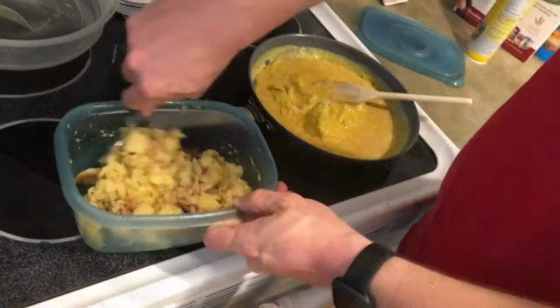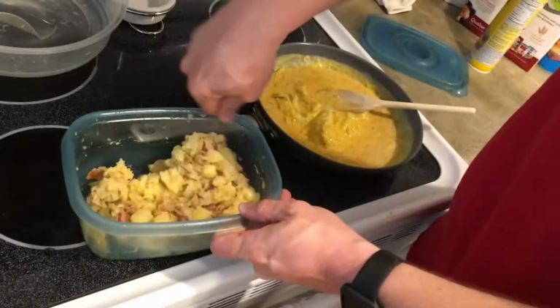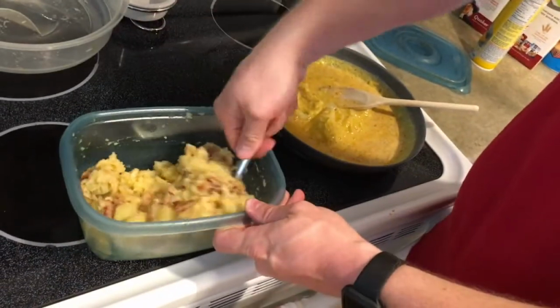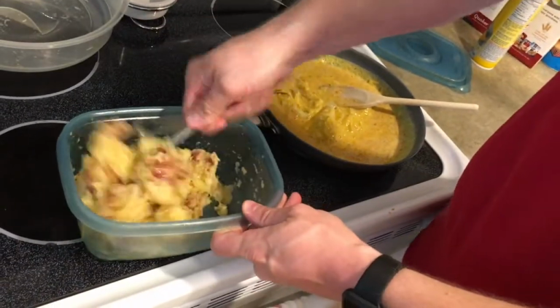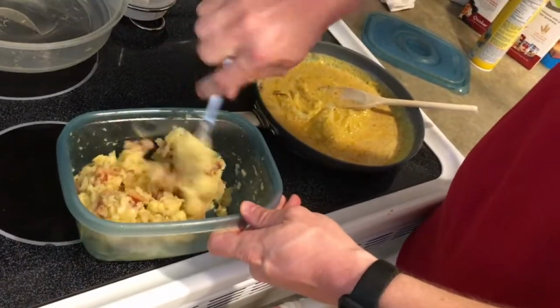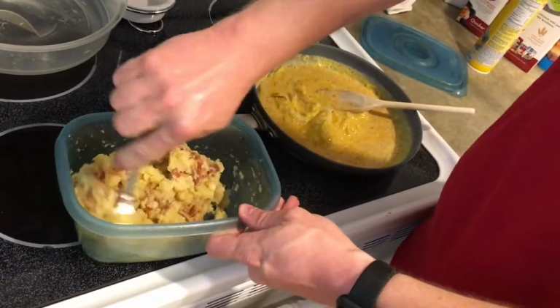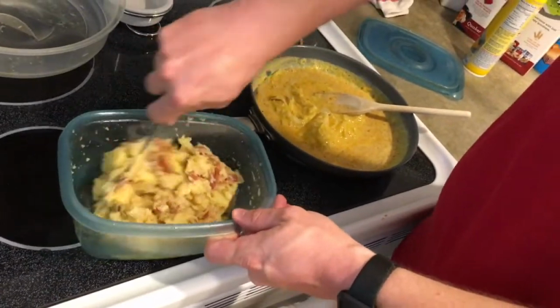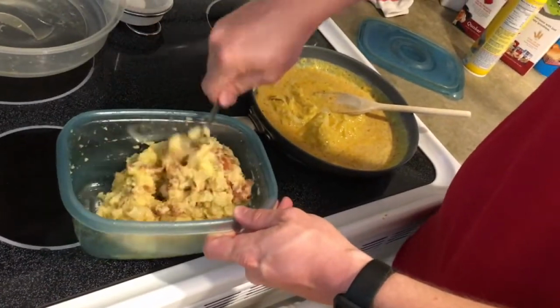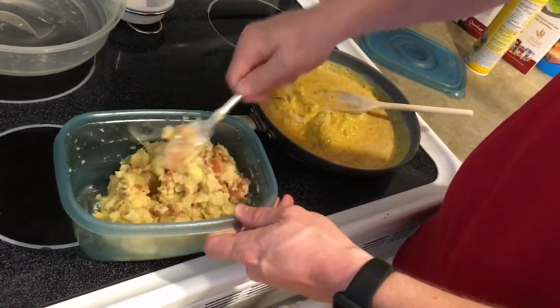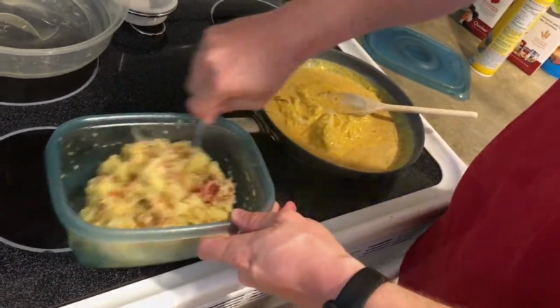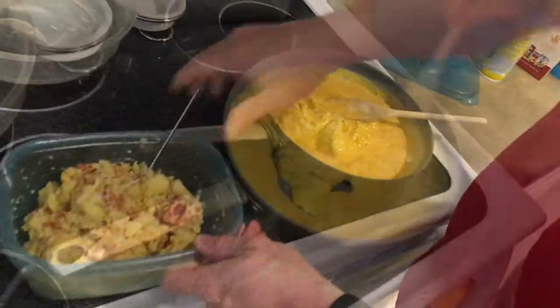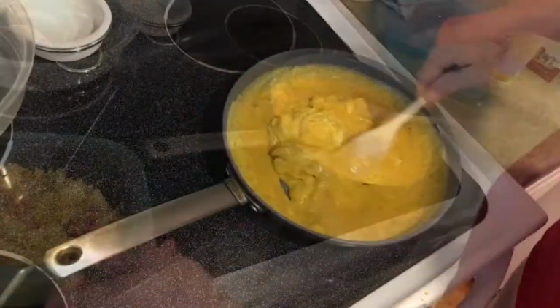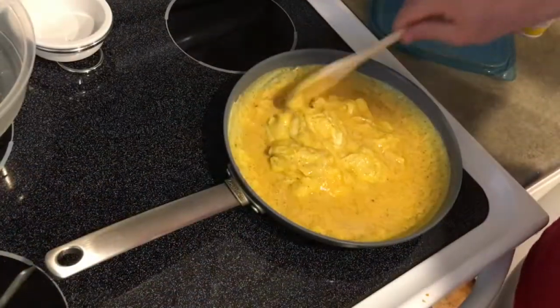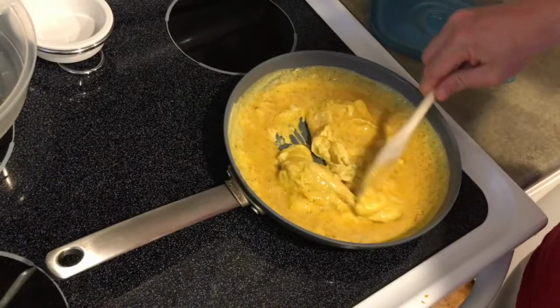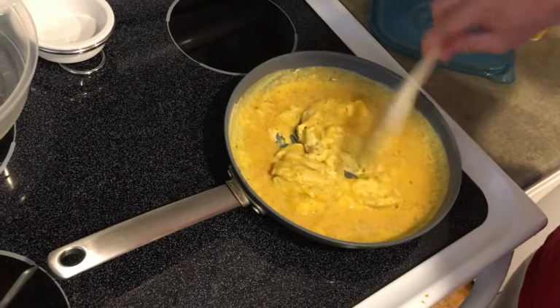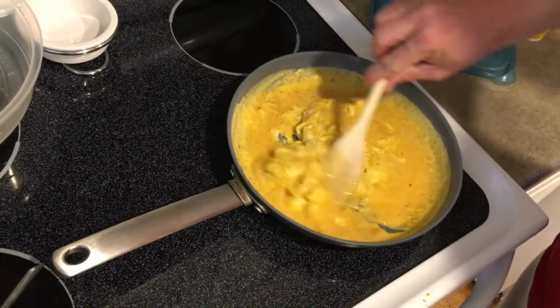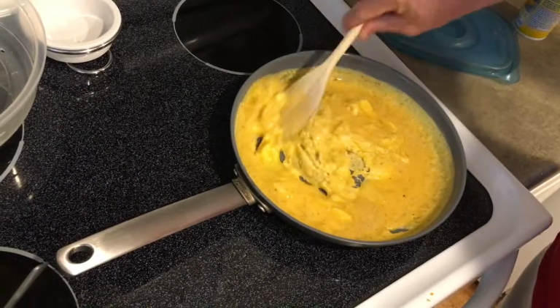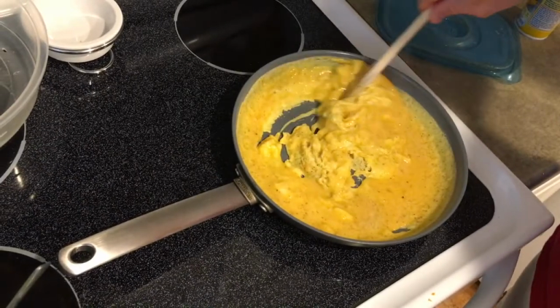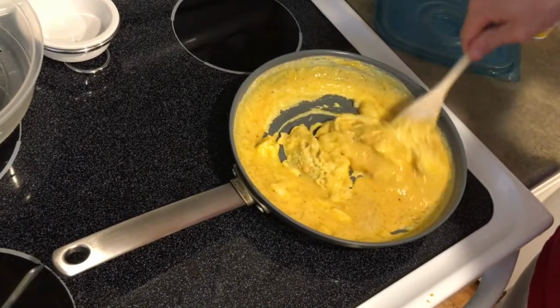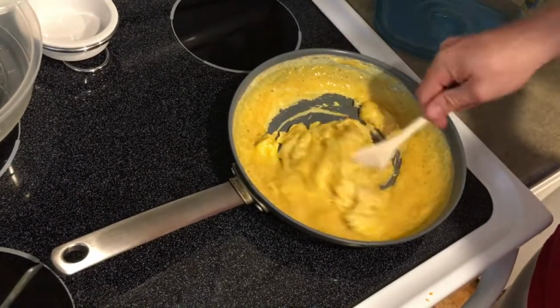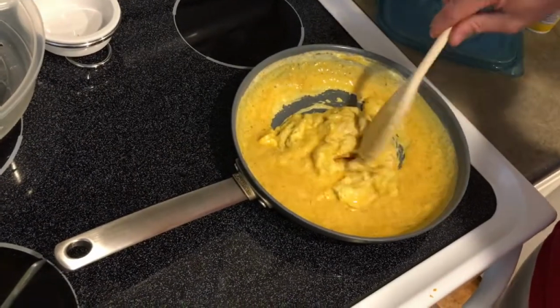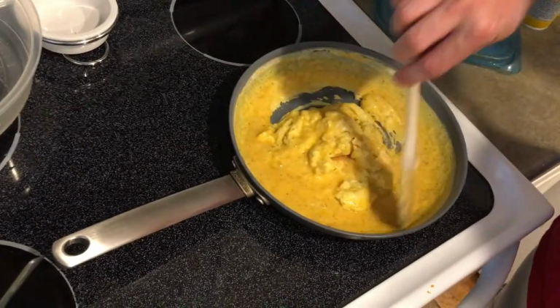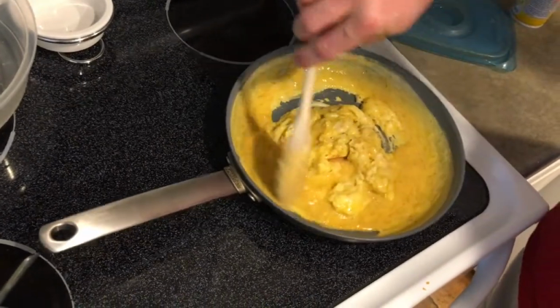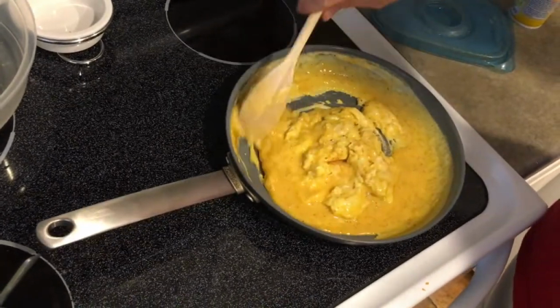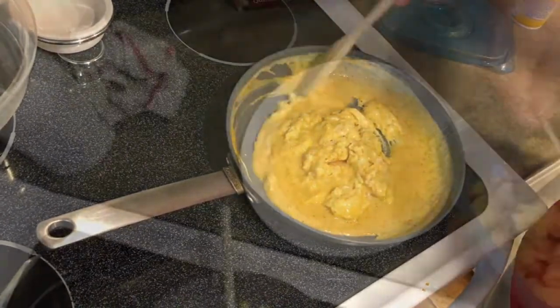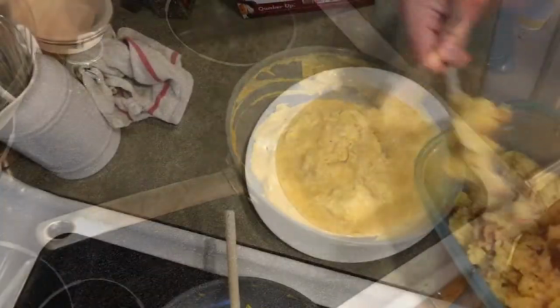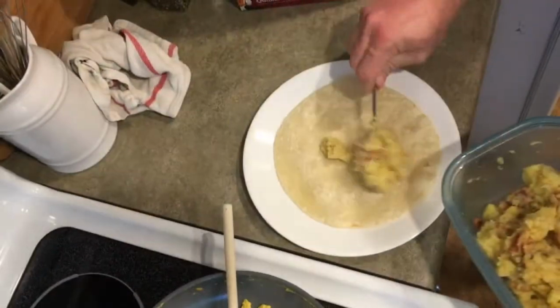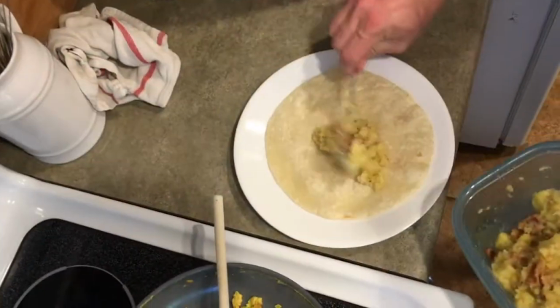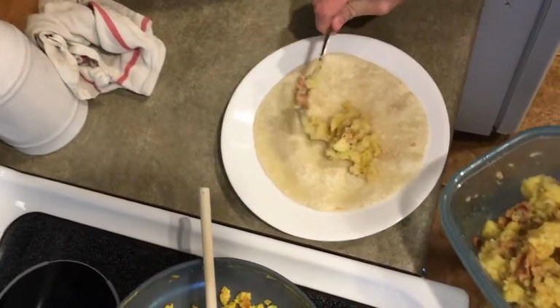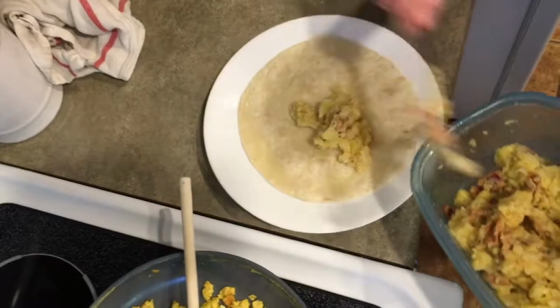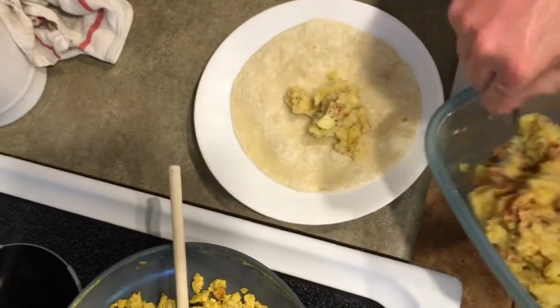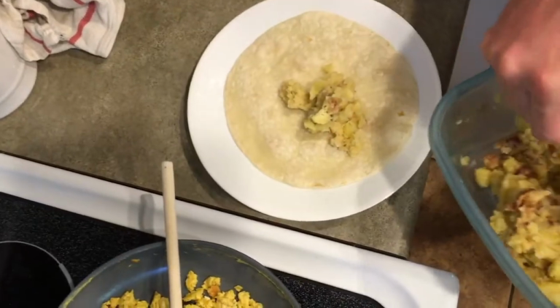Now if you ever find you made too much, these are really easy to reheat. Scramble up some eggs and go ahead and make some breakfast burritos with tortilla shells — that's a big hit in our household.